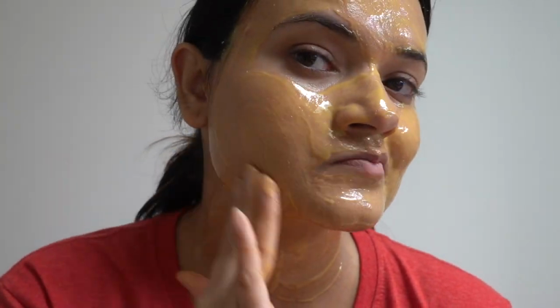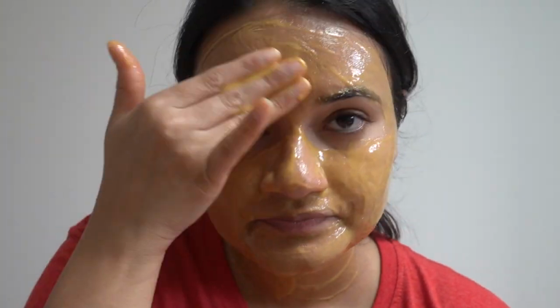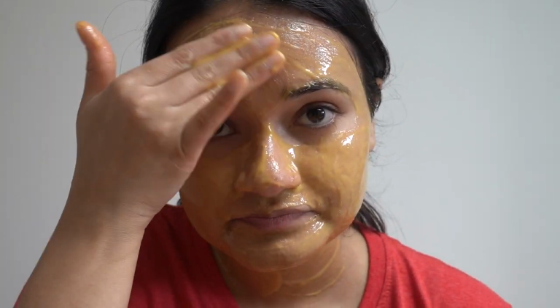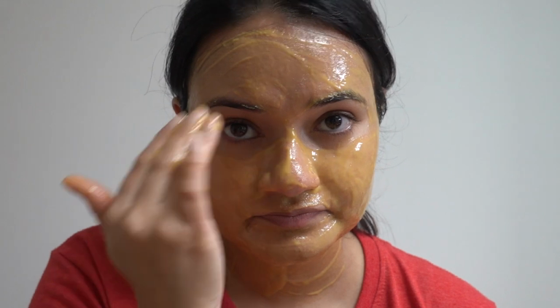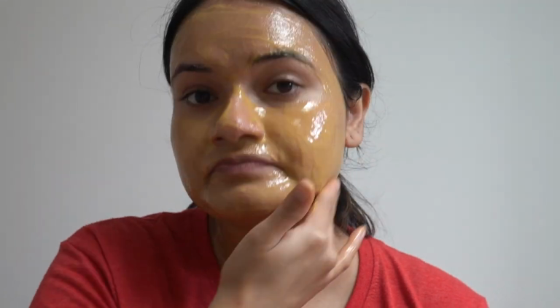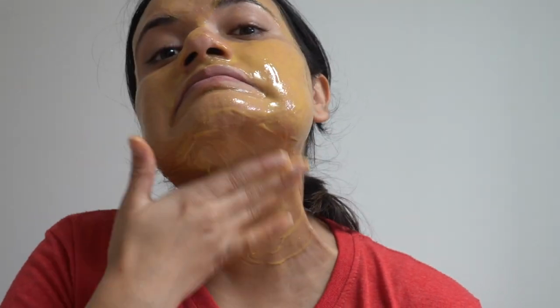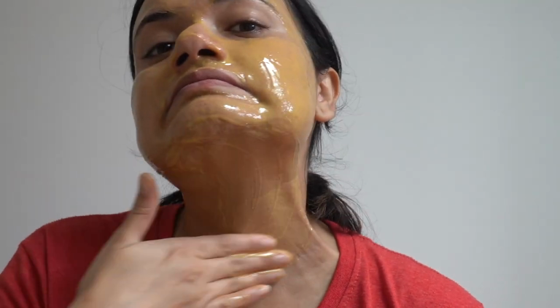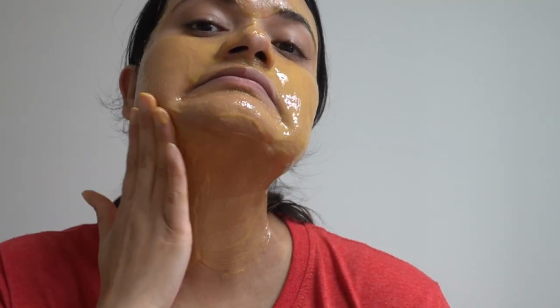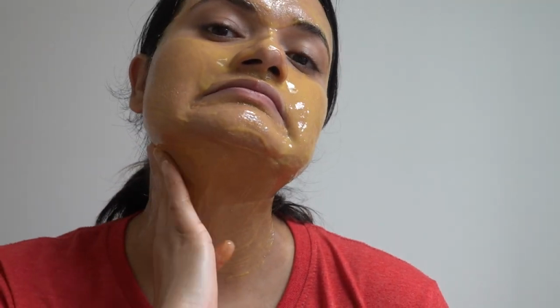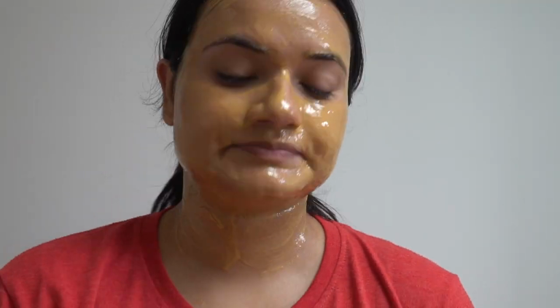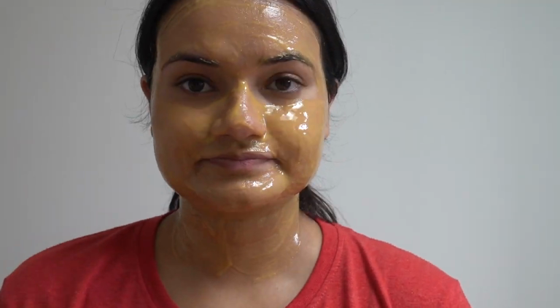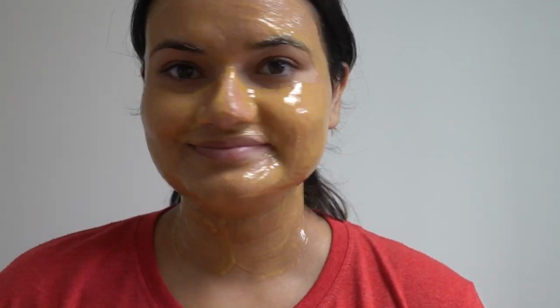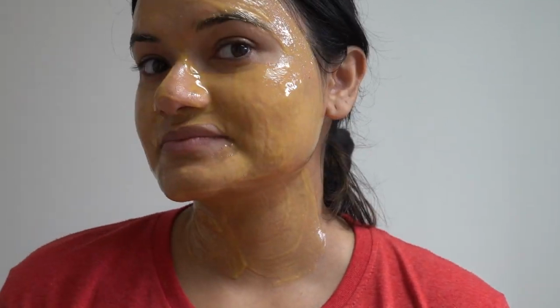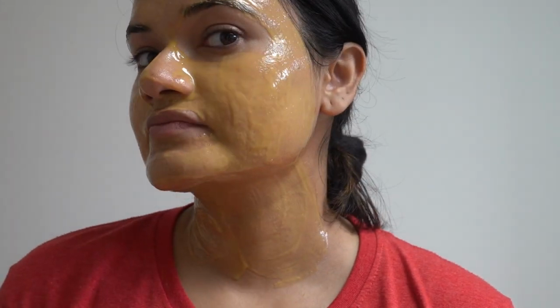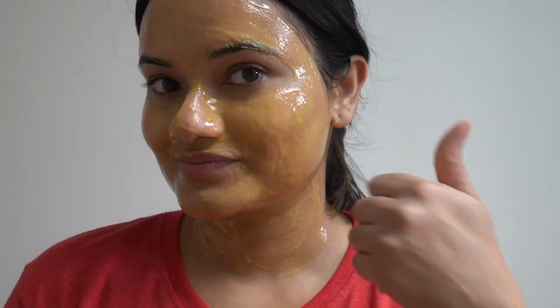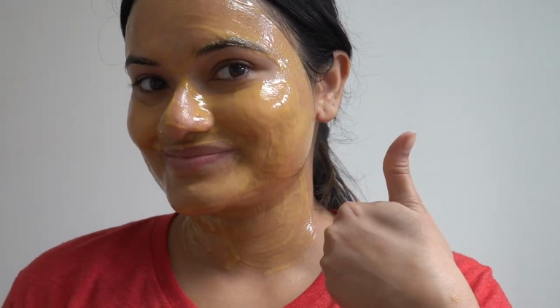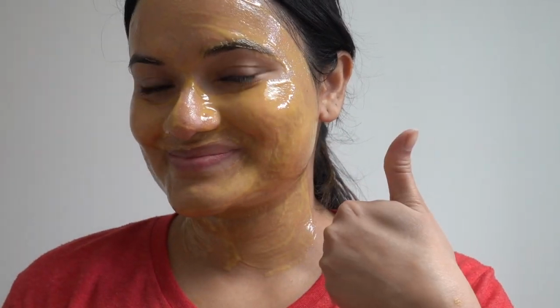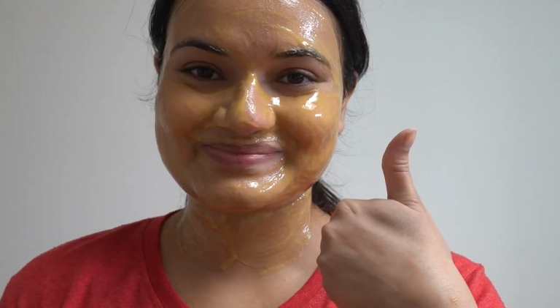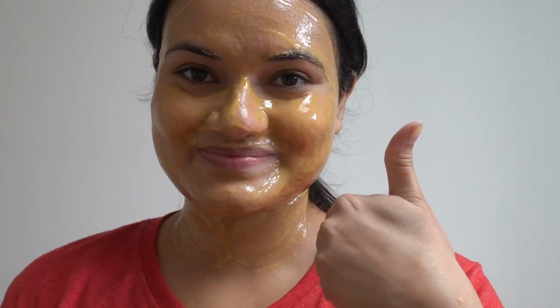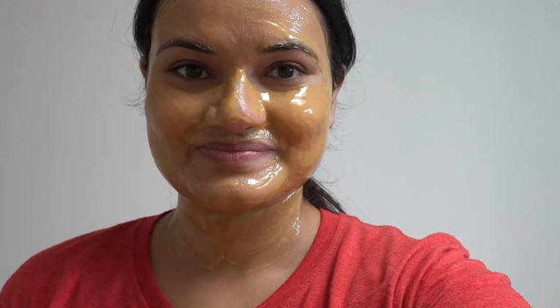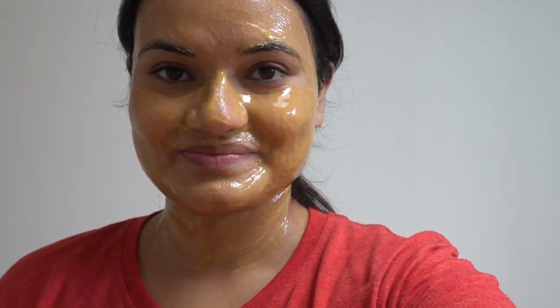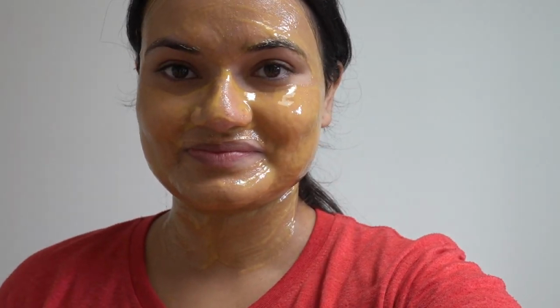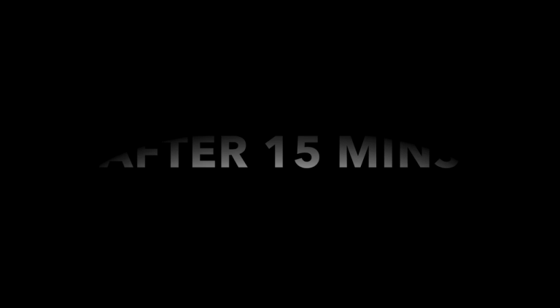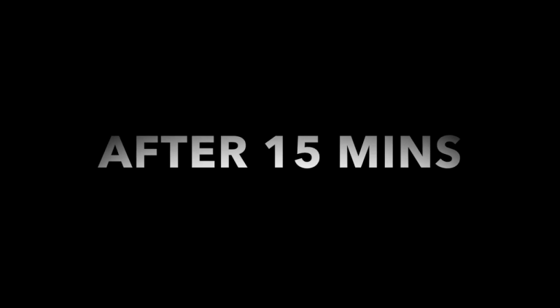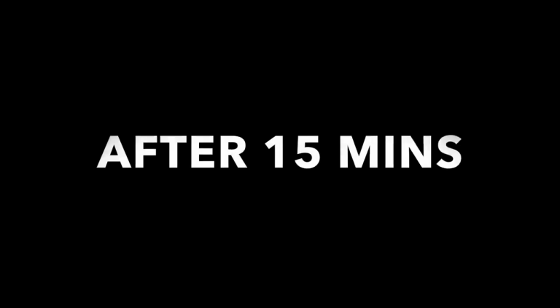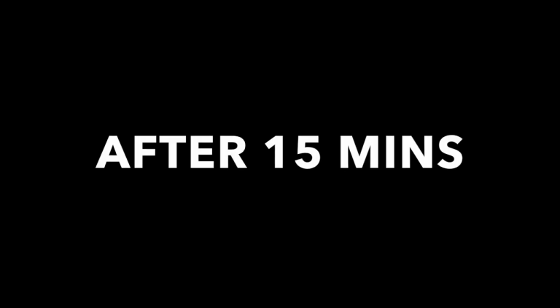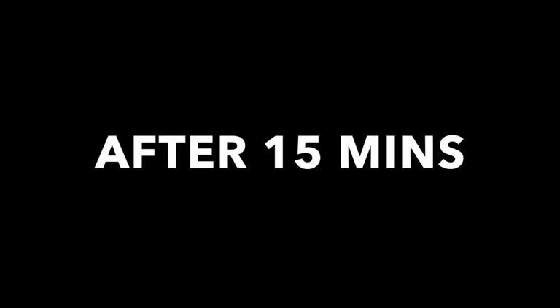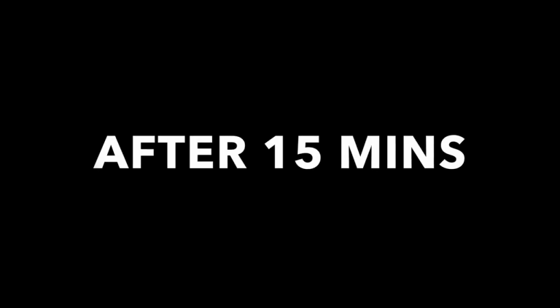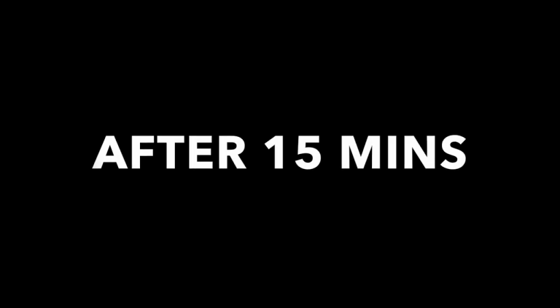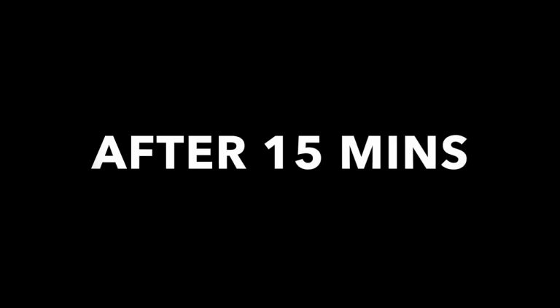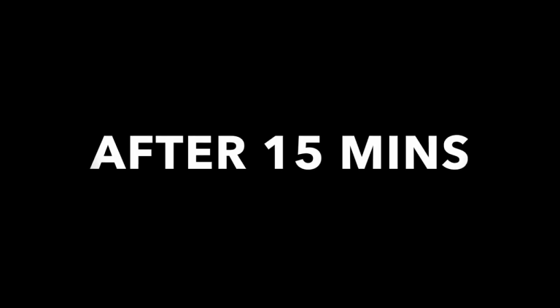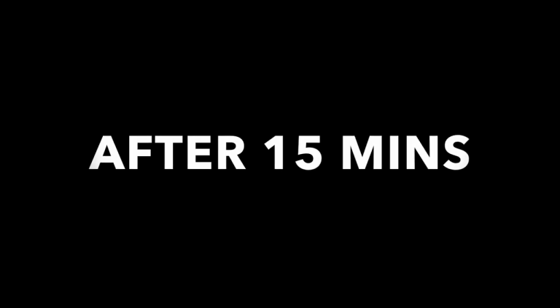After applying, let the mask sit for 15 minutes and then wash it off with normal tap water.